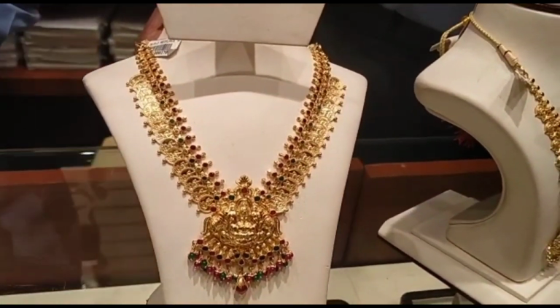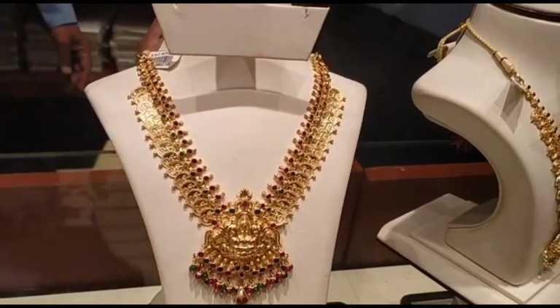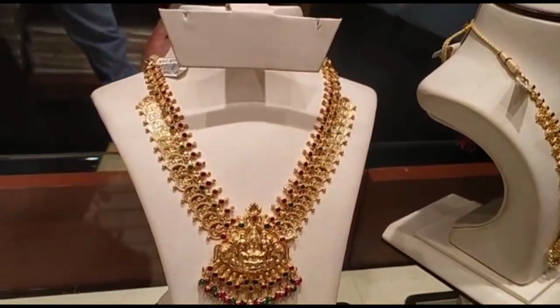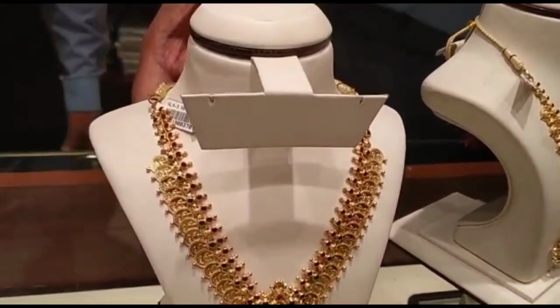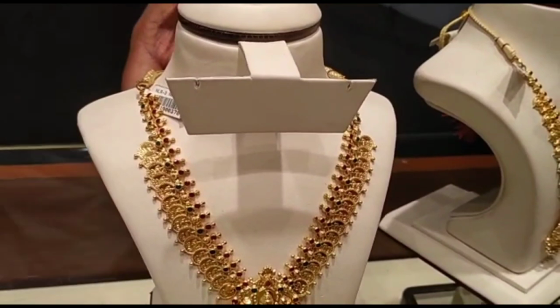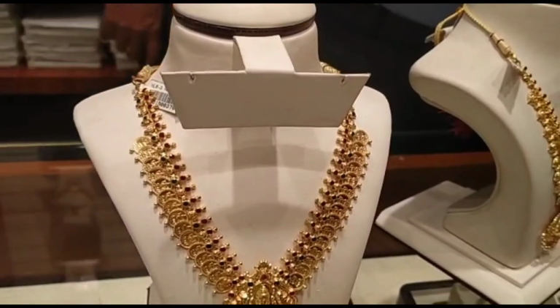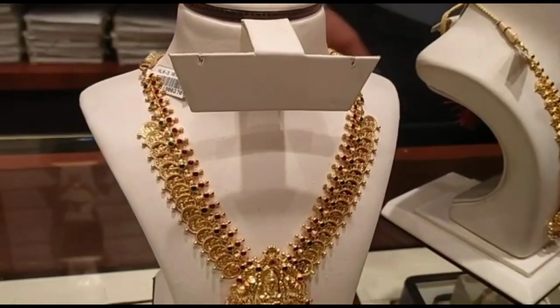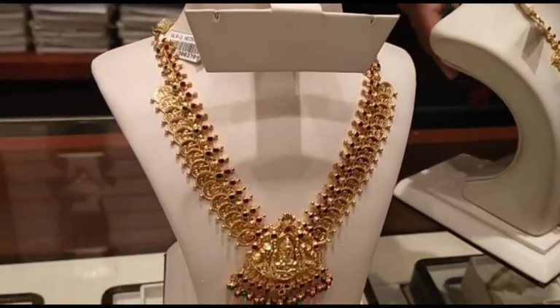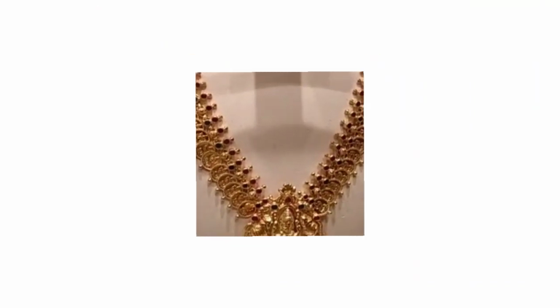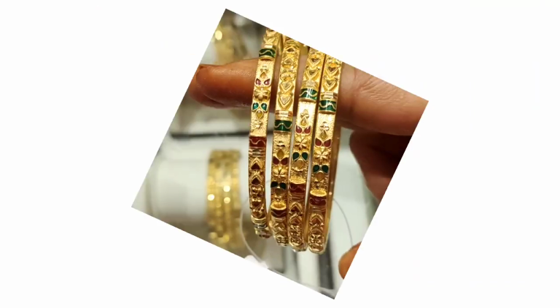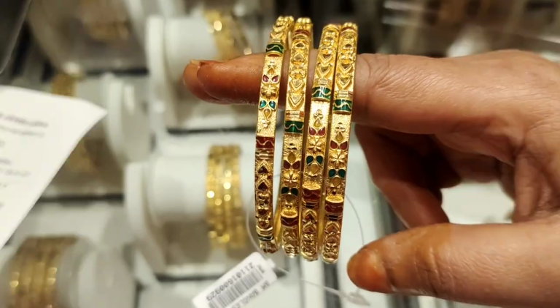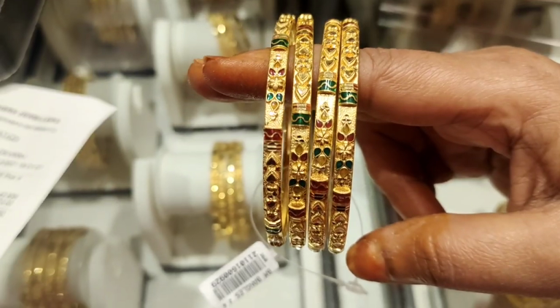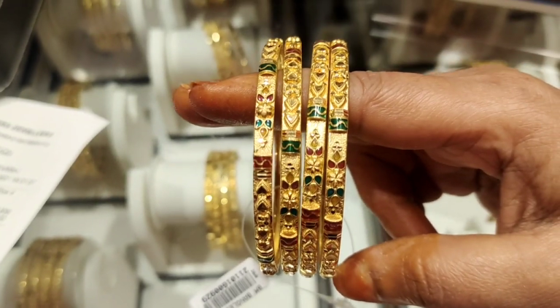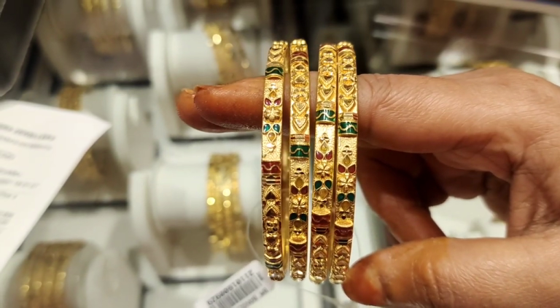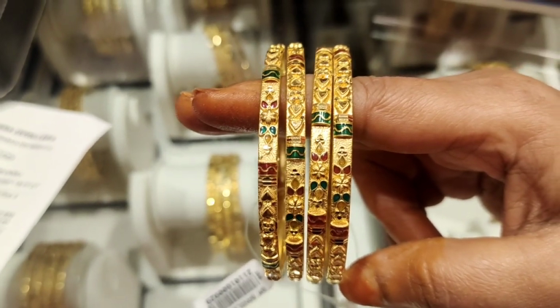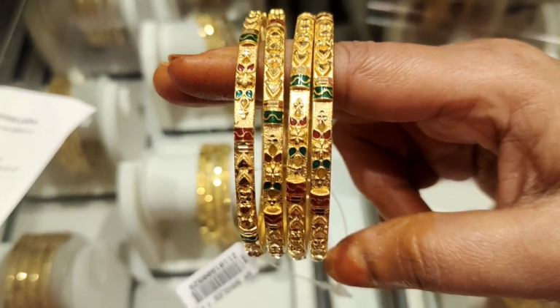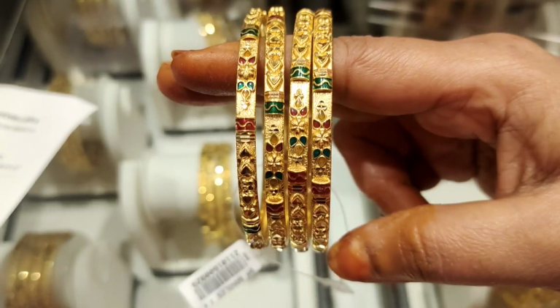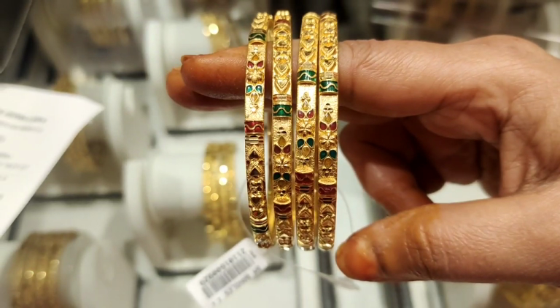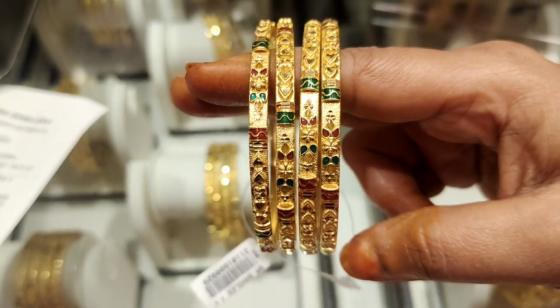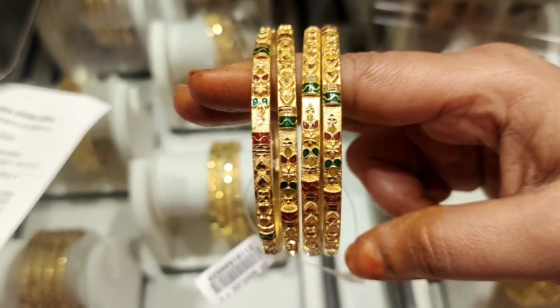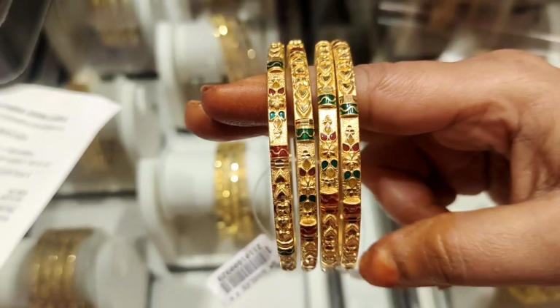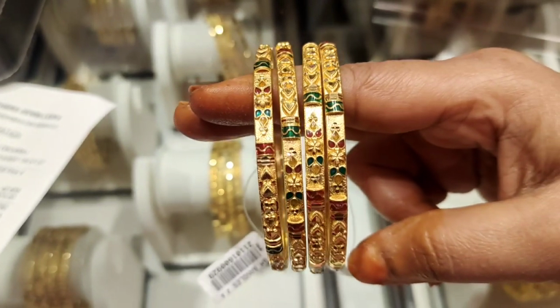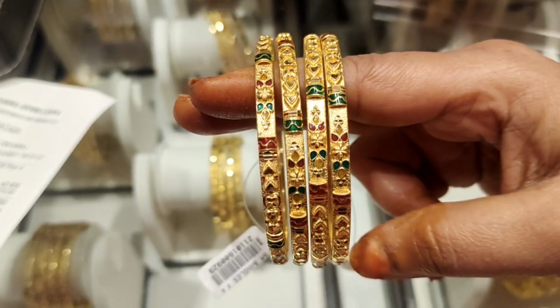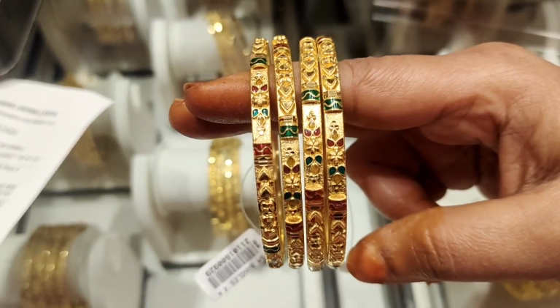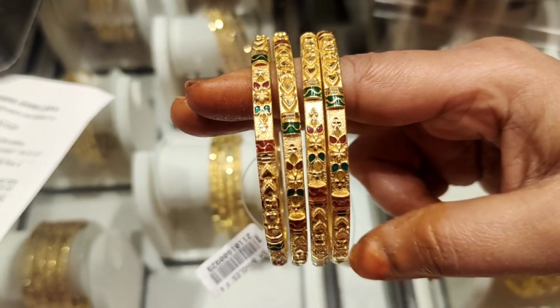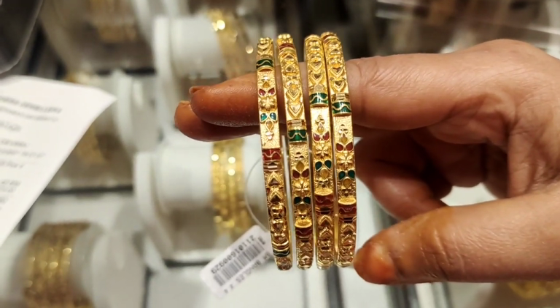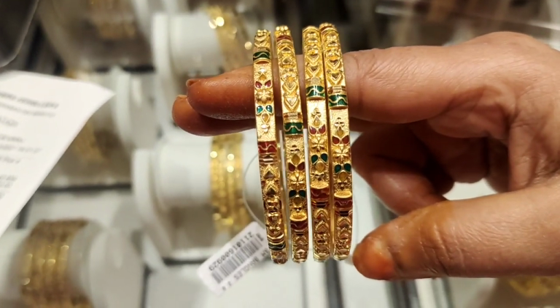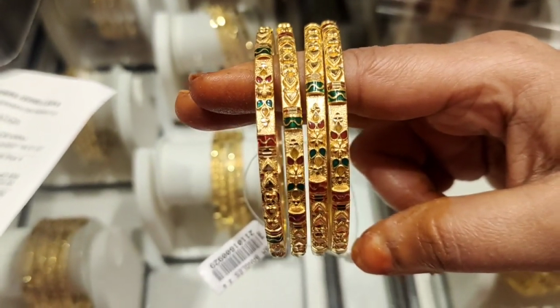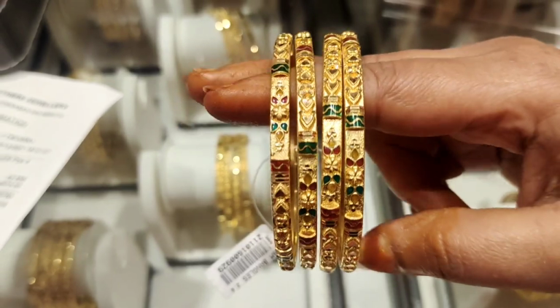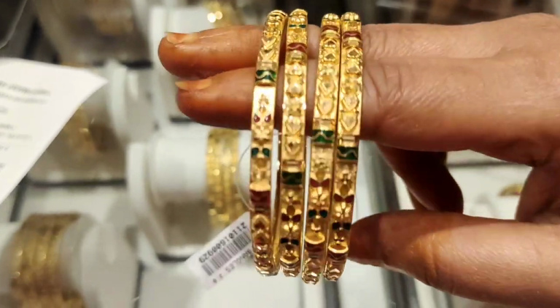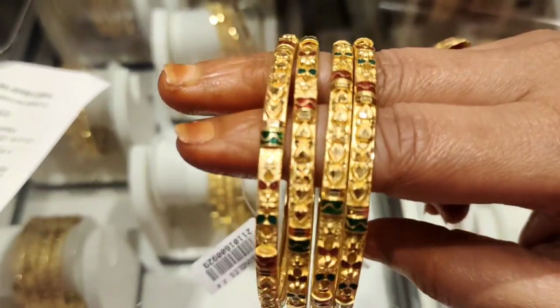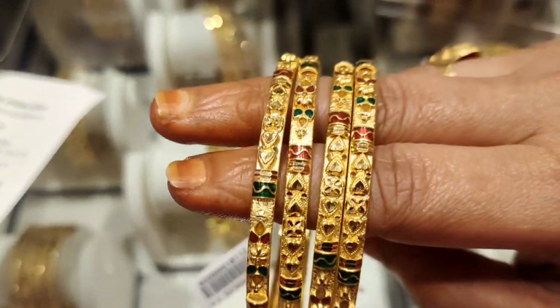As usual, I will show you a picture and screenshot of this video. I will show you a change in the shop and a book of bangles, along with more pictures.